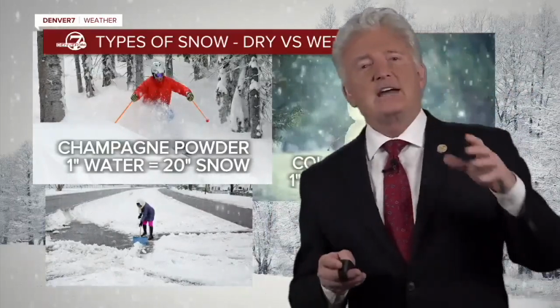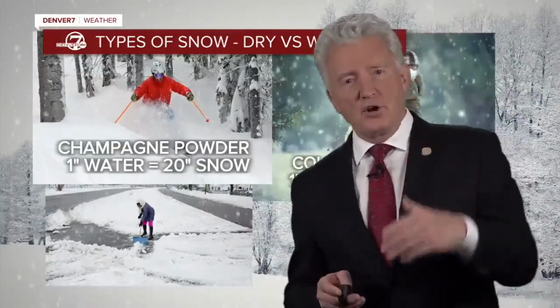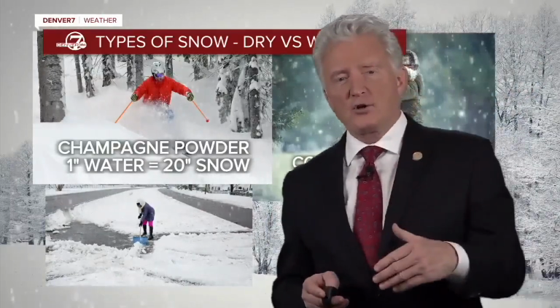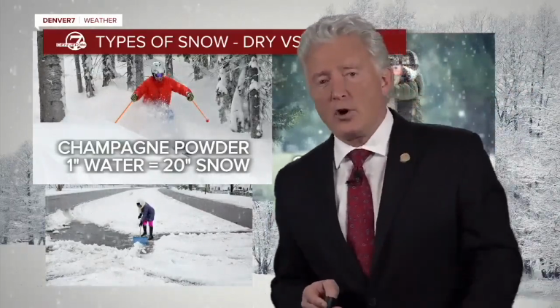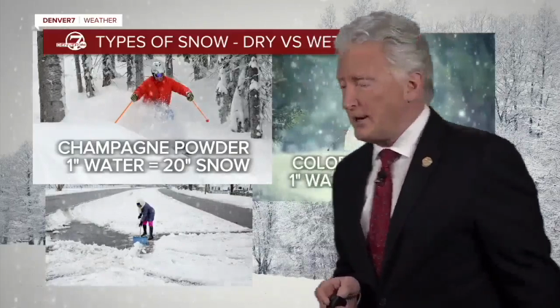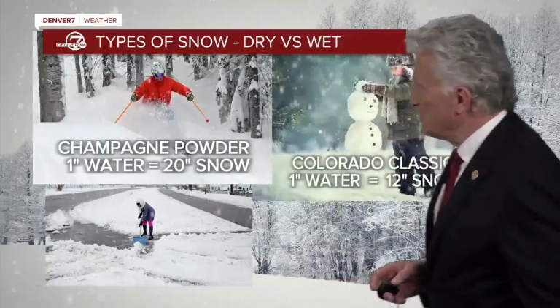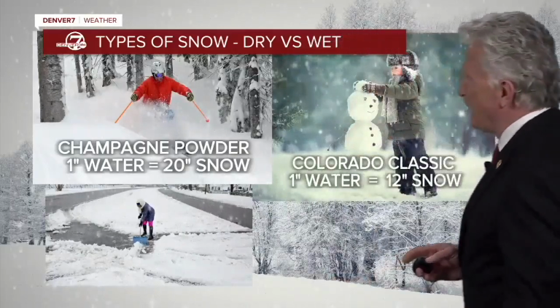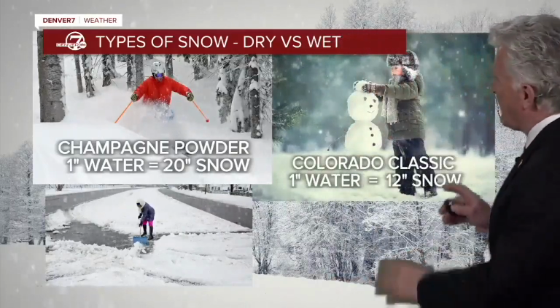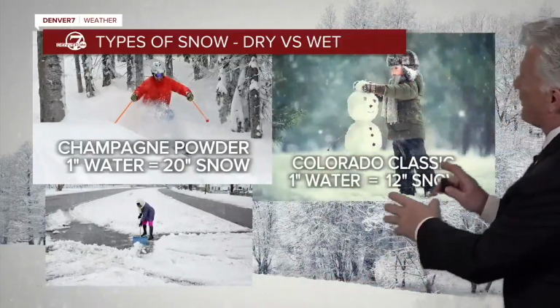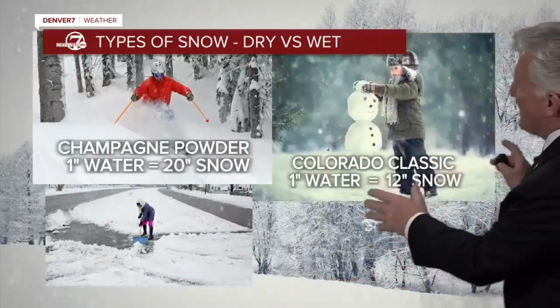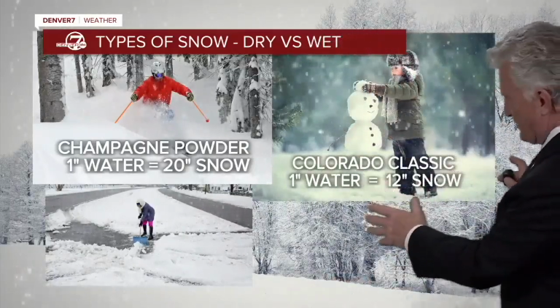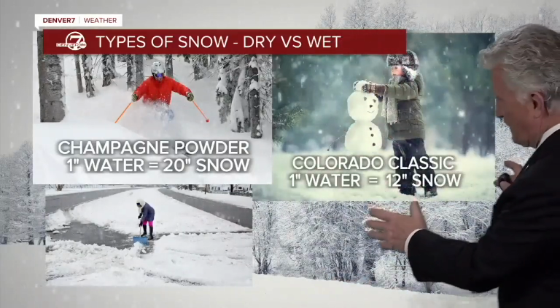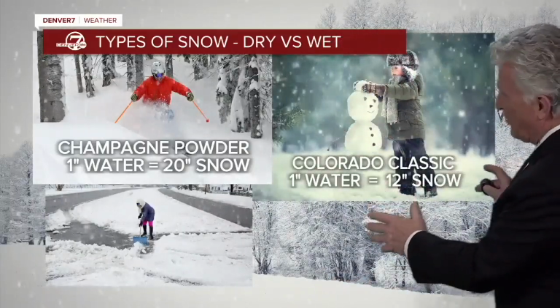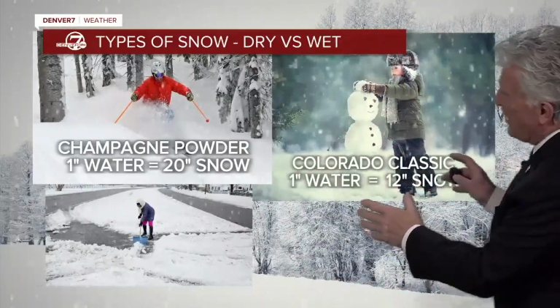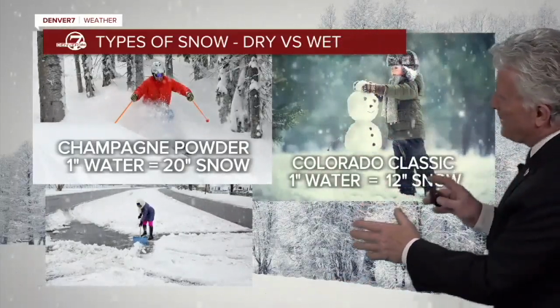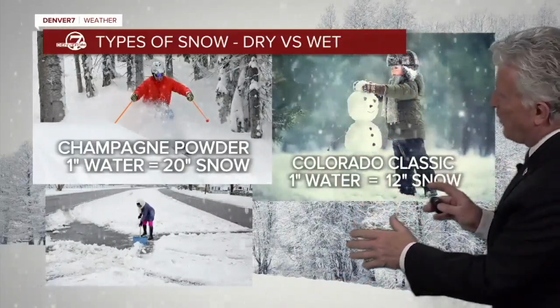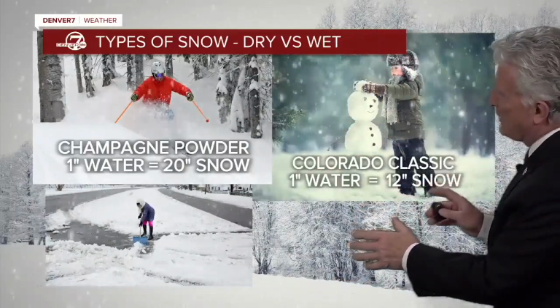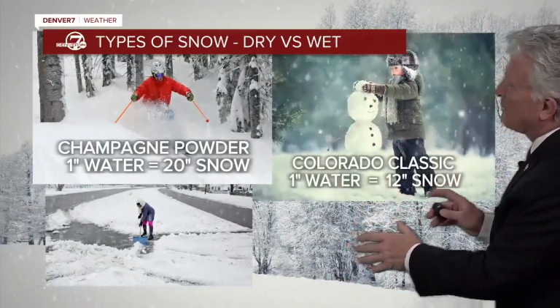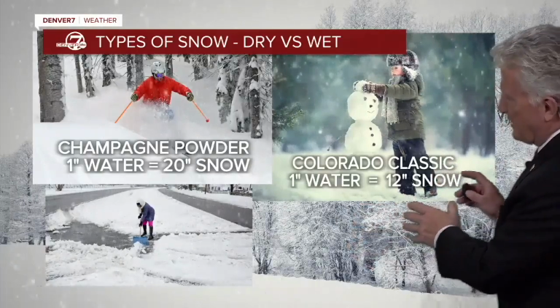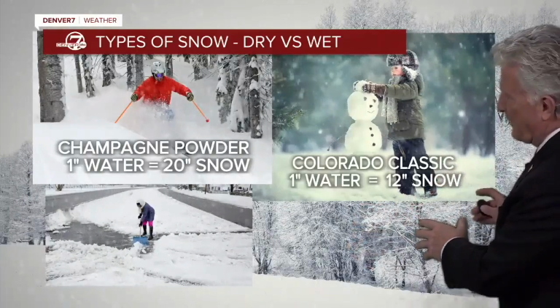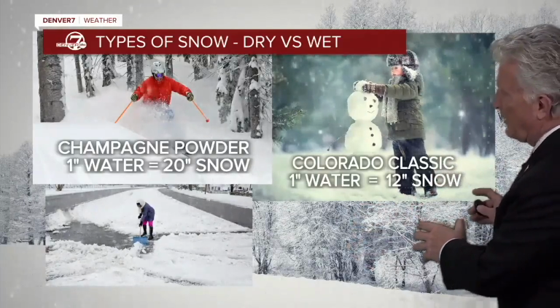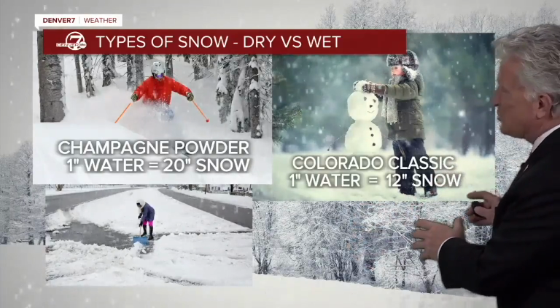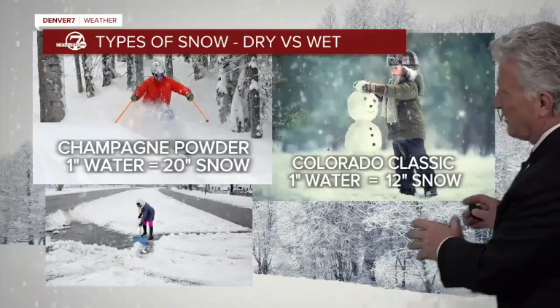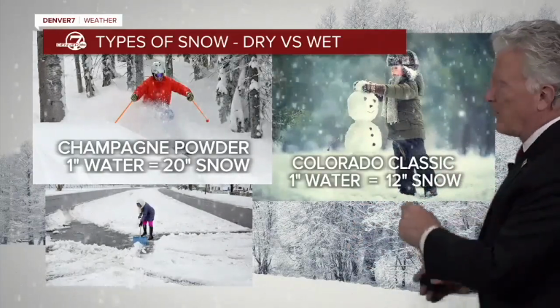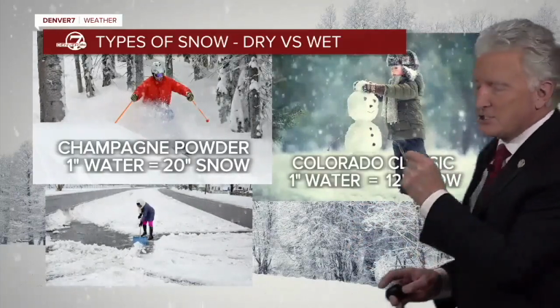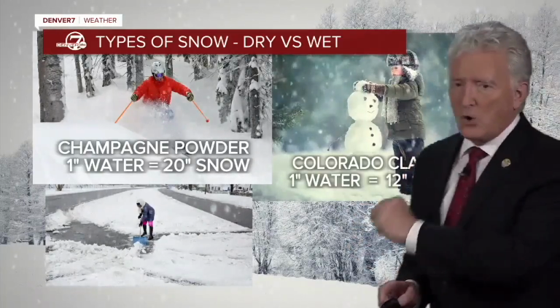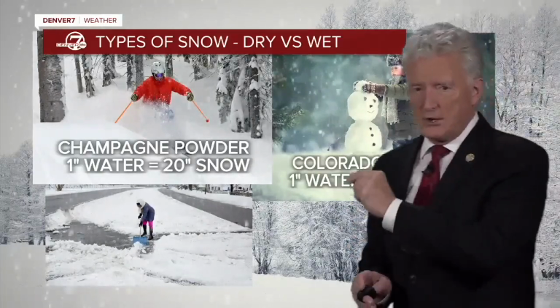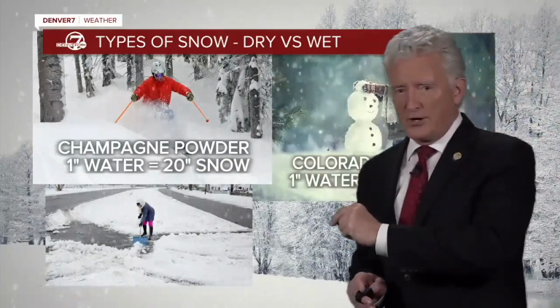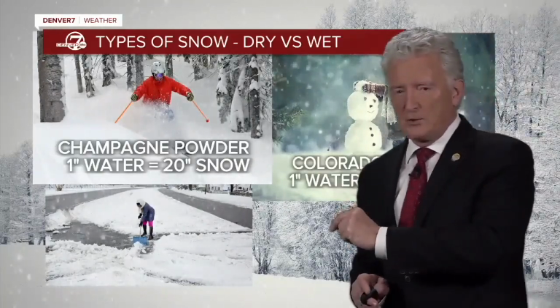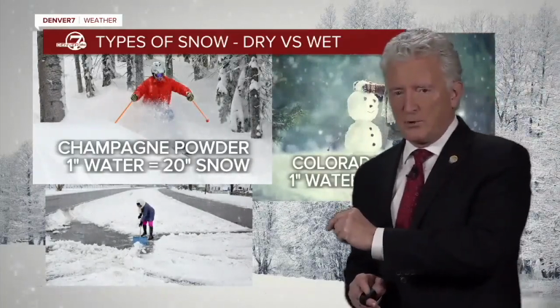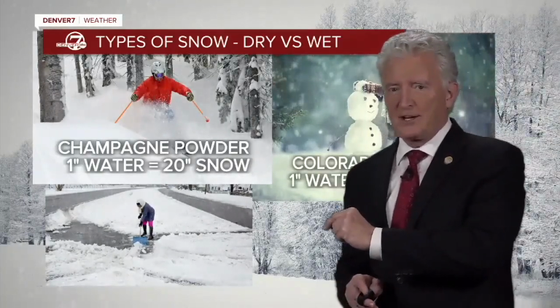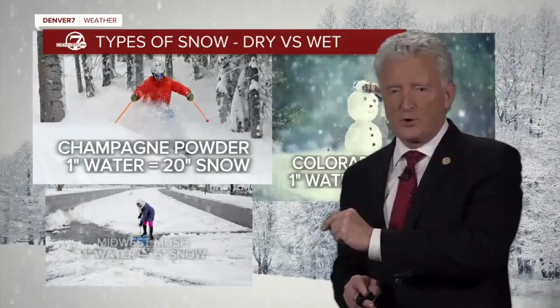If the snow falls with warmer temperatures, then we get the Colorado Classic snow, which is about one inch of water working out to about 12 inches of snow. That's mostly what we're going to see with this particular storm.